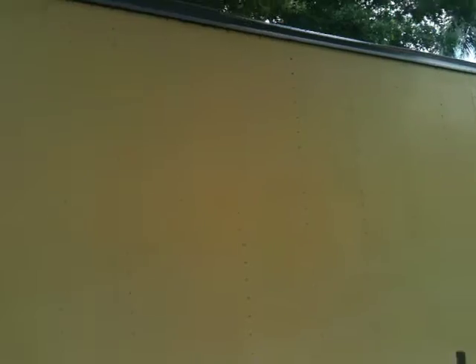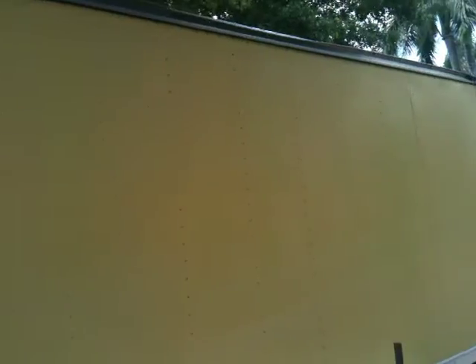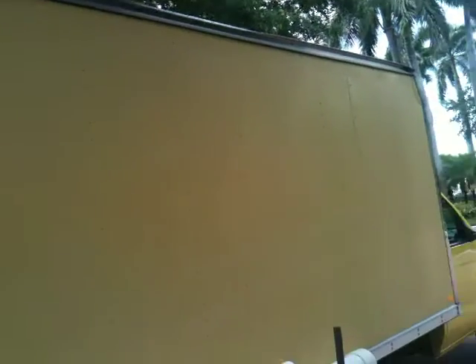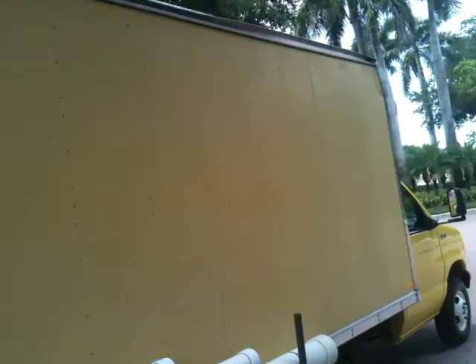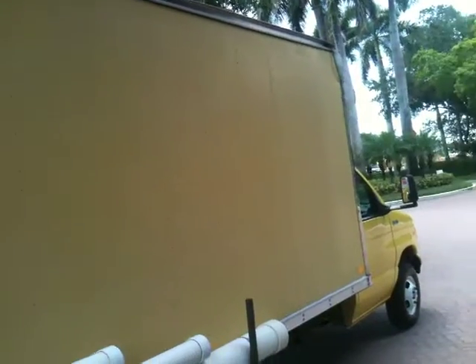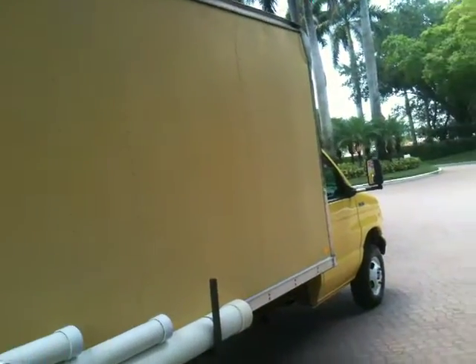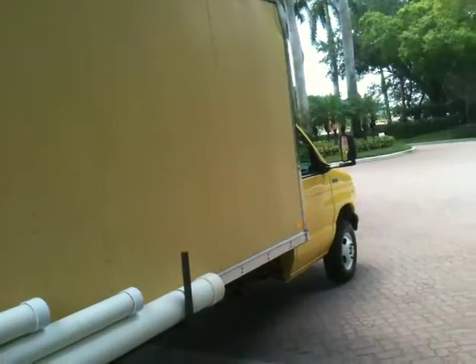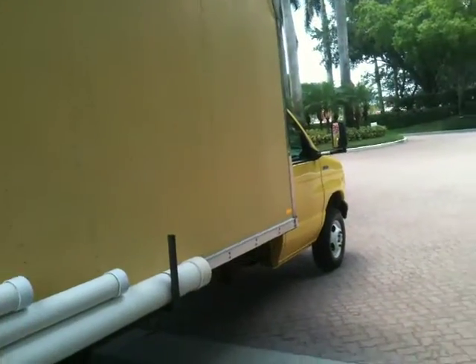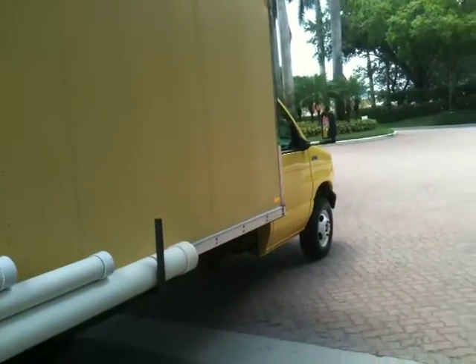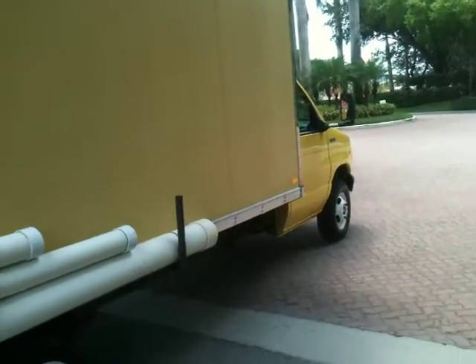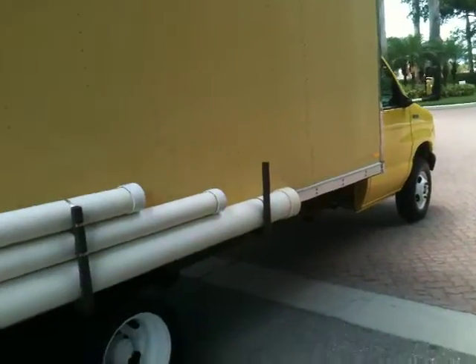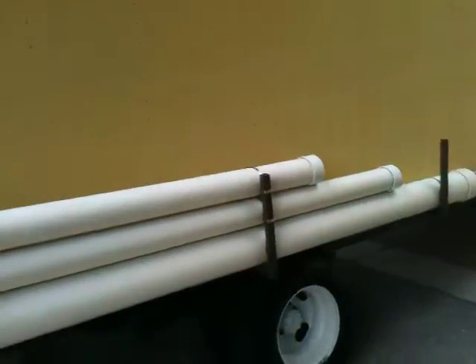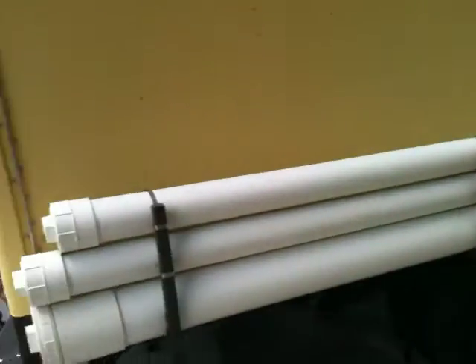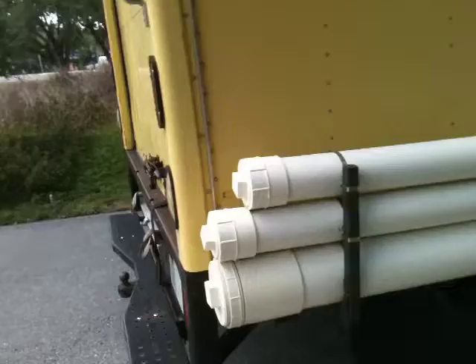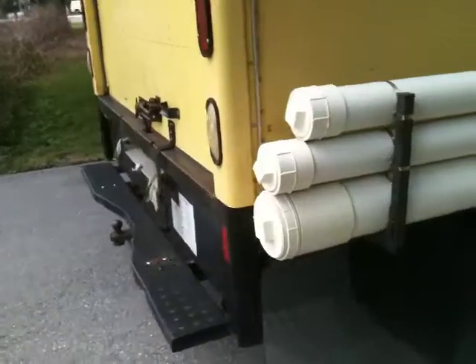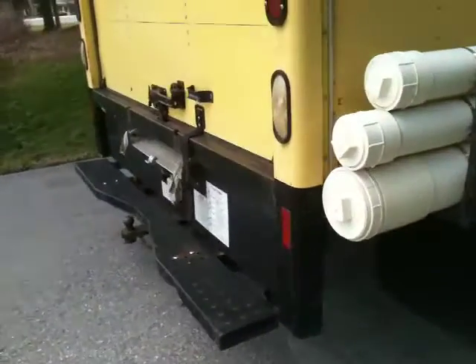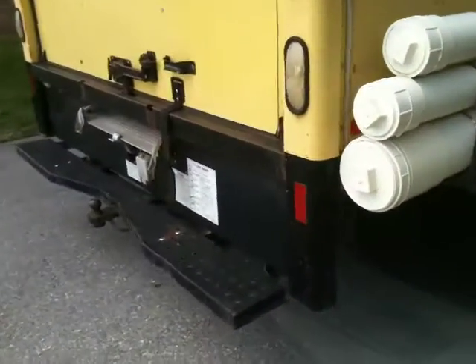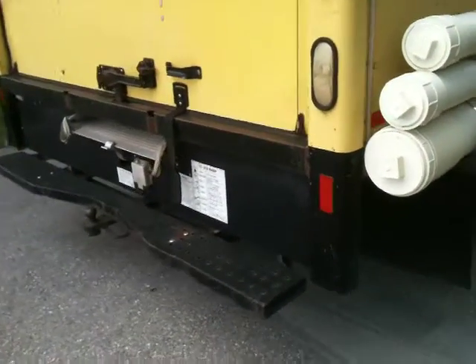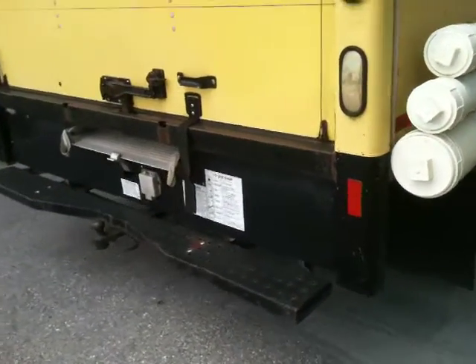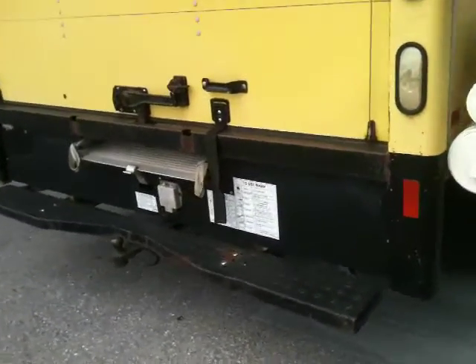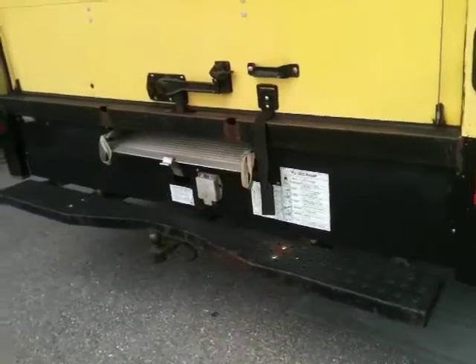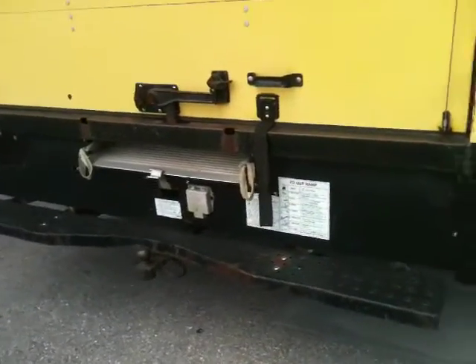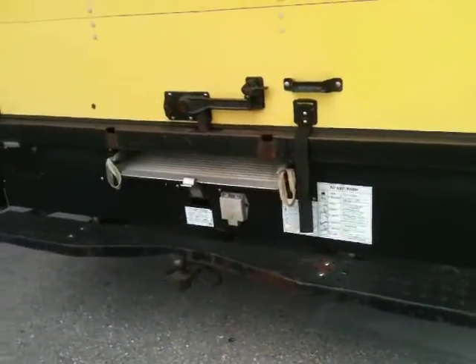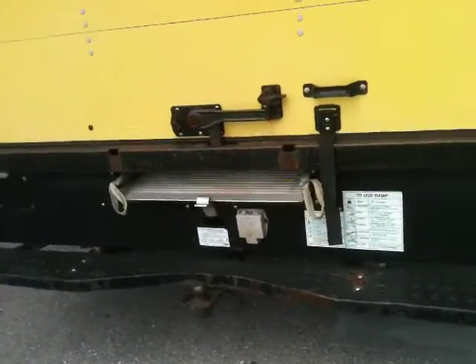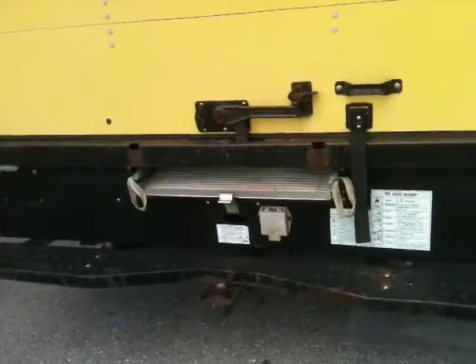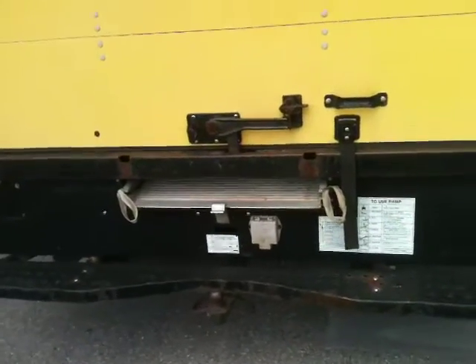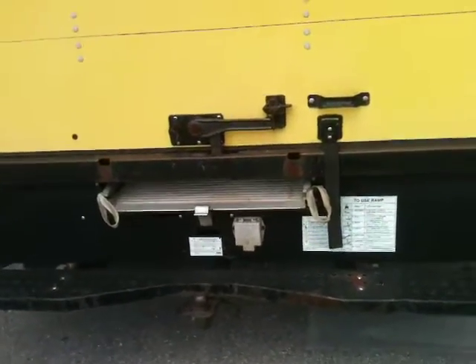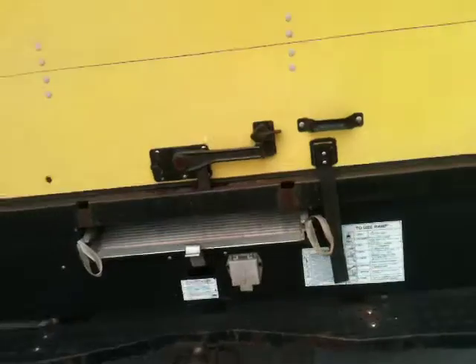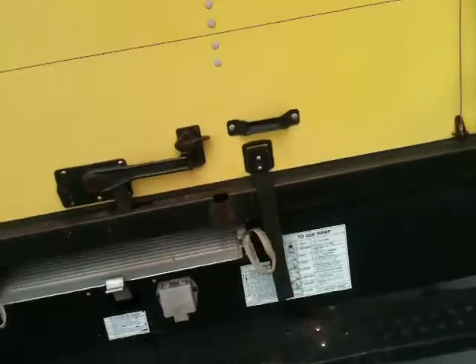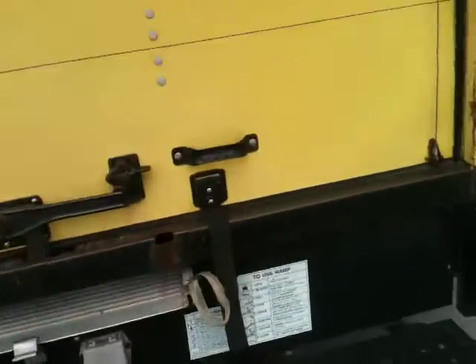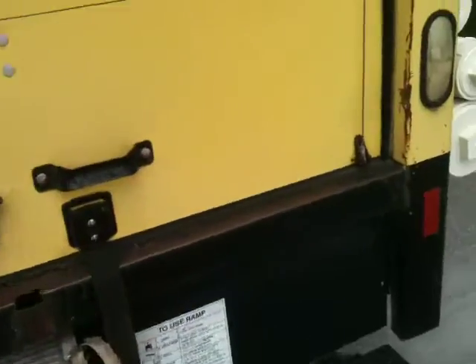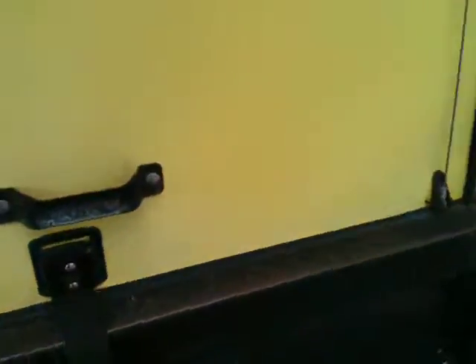Here's a view down the side. Truck's in great shape, cab's in great shape. It has a tow hitch on the back and a ramp that rolls out.